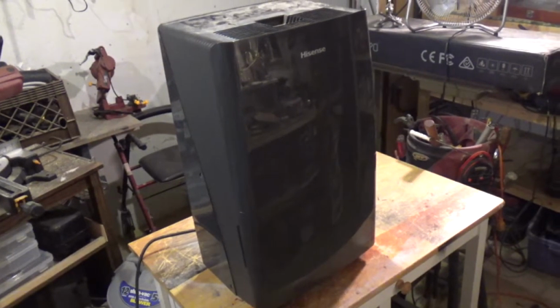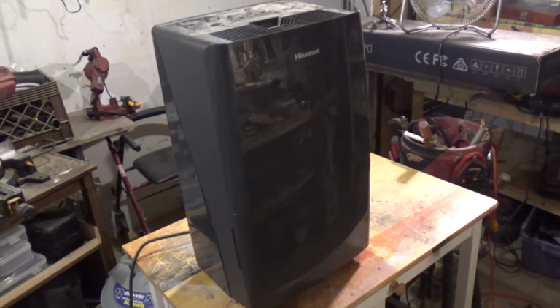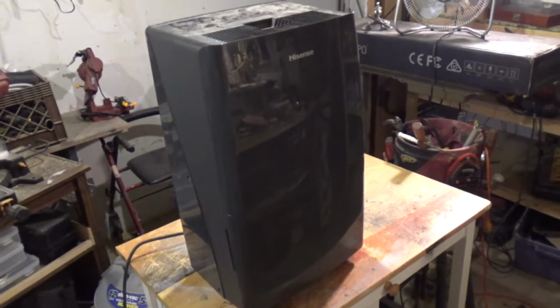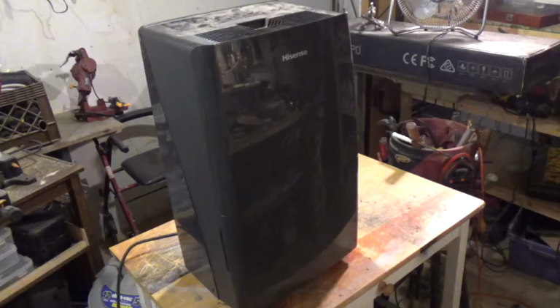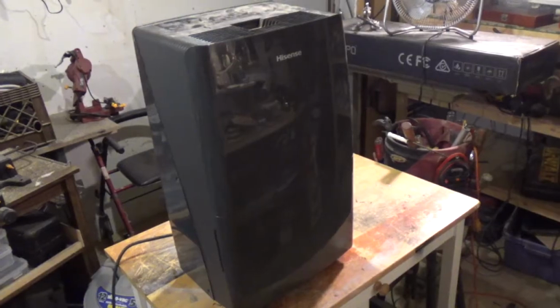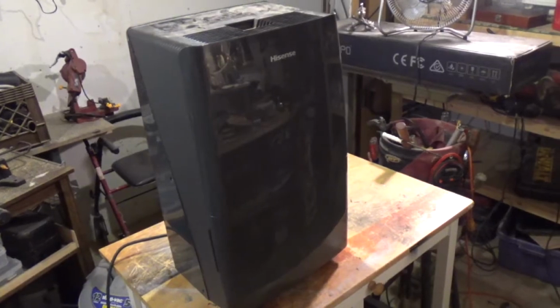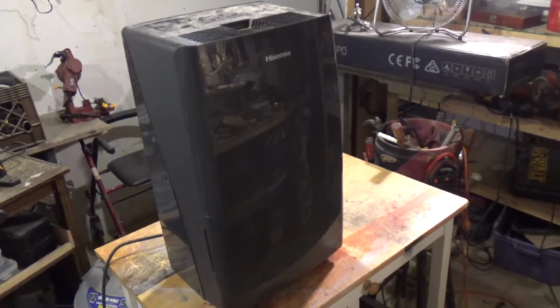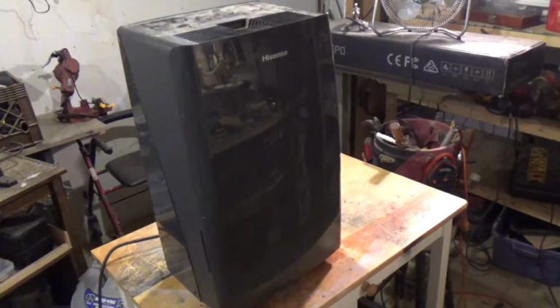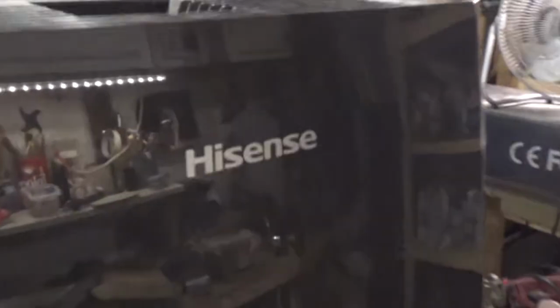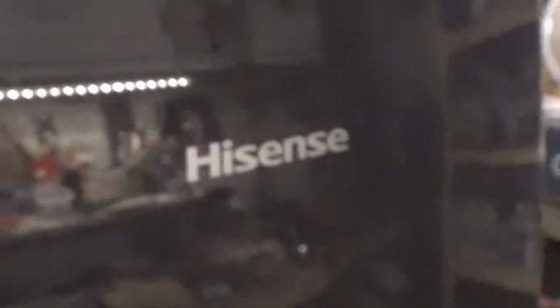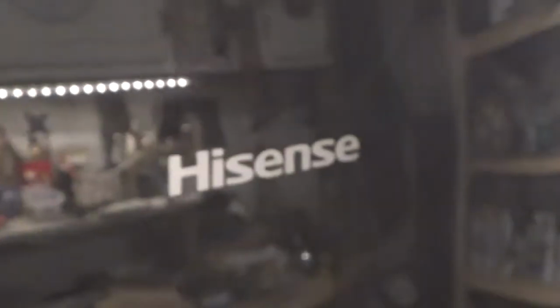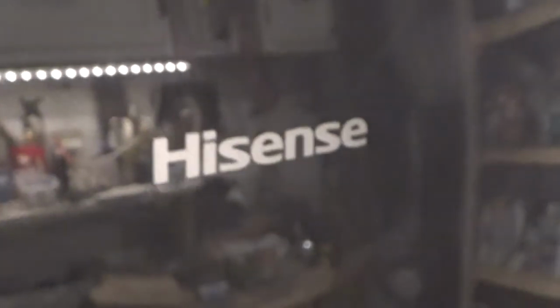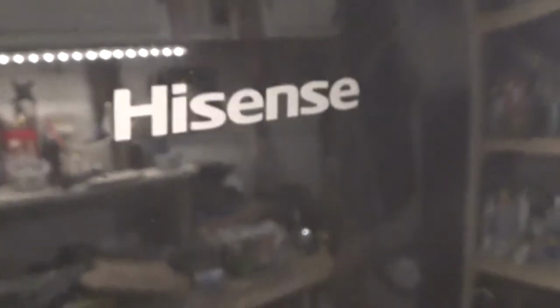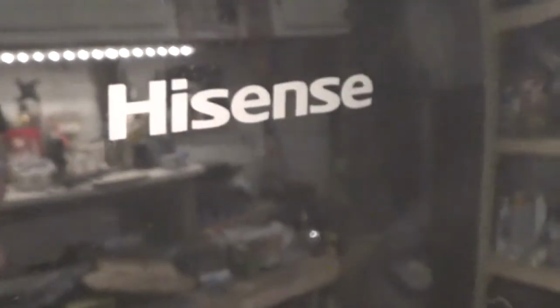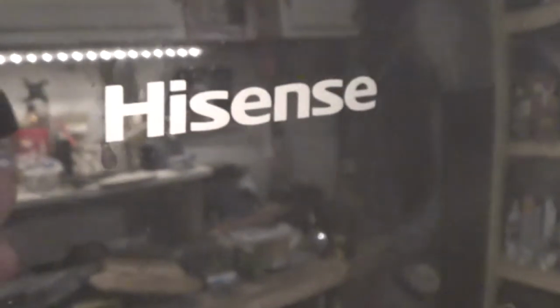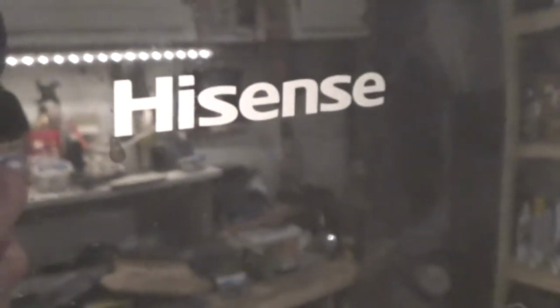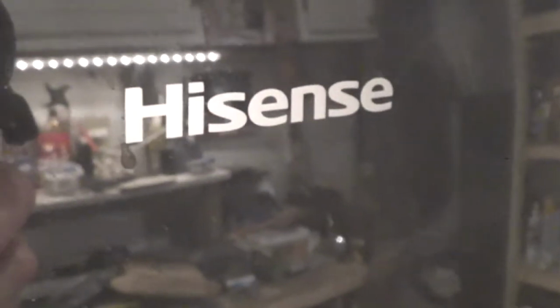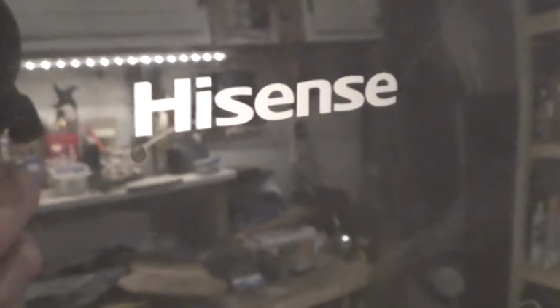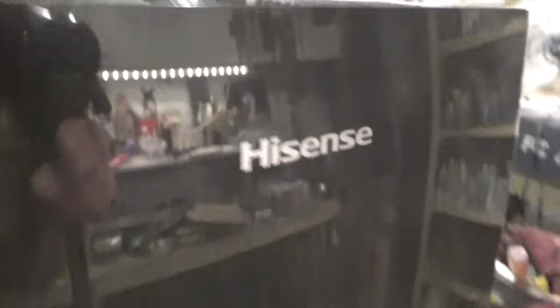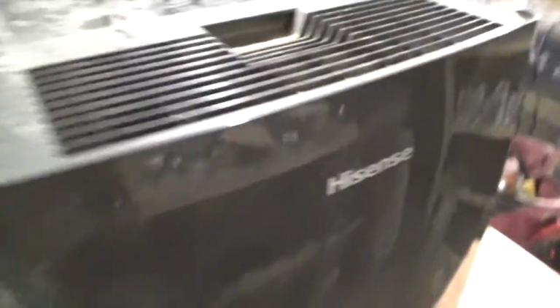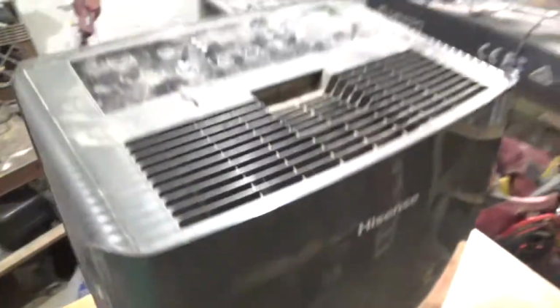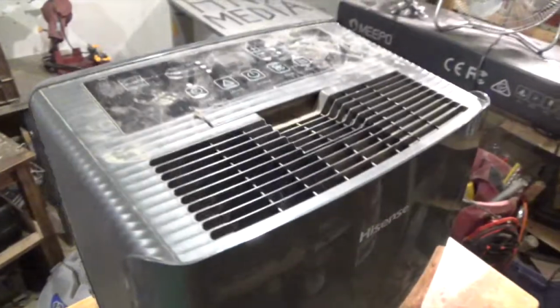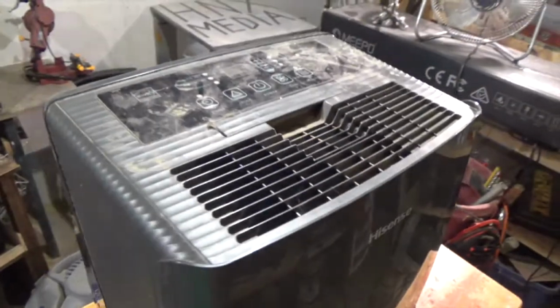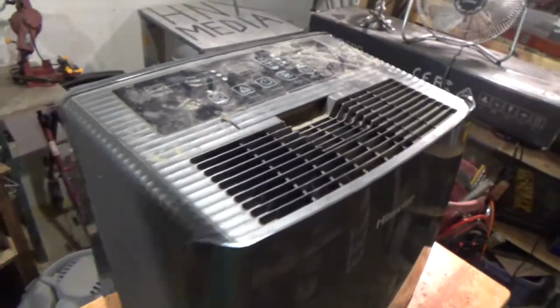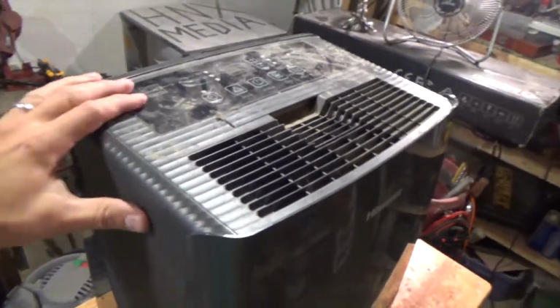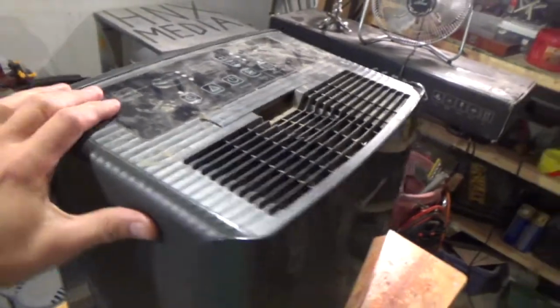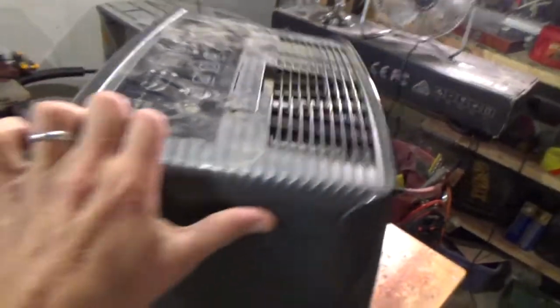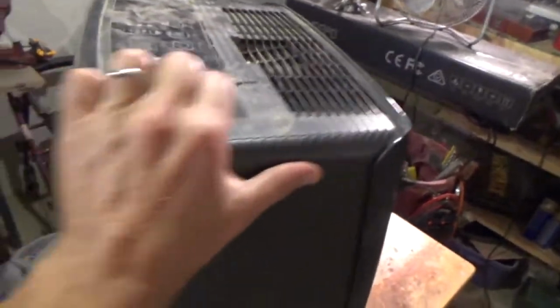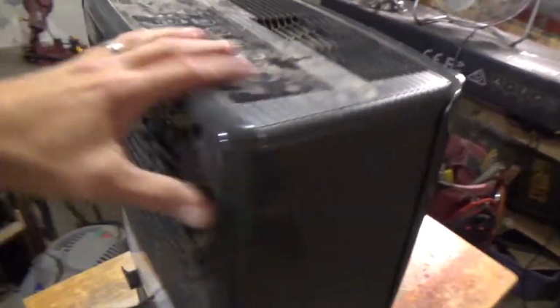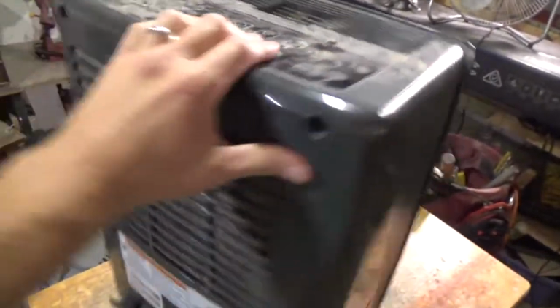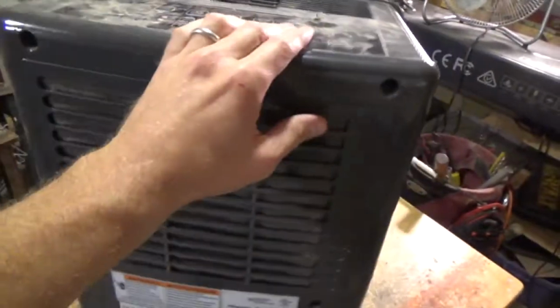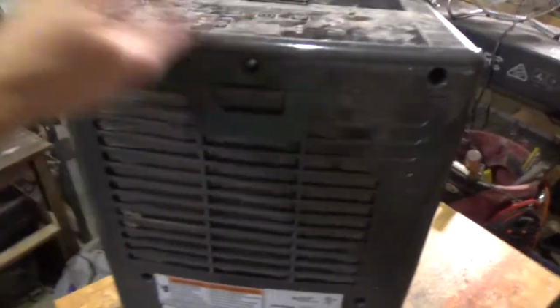I've got this old dehumidifier here, this is a Hisense, and the problem is the compressor won't kick on, so it won't pull moisture out of the air.